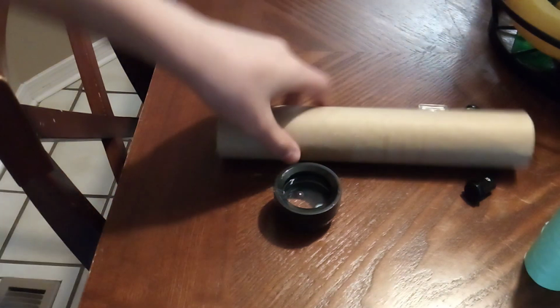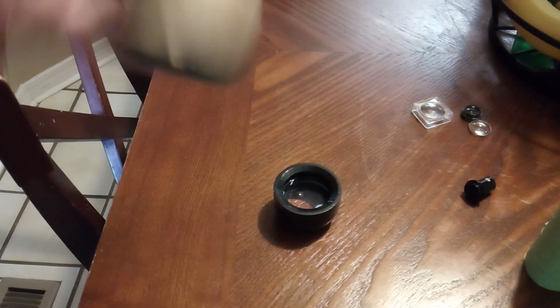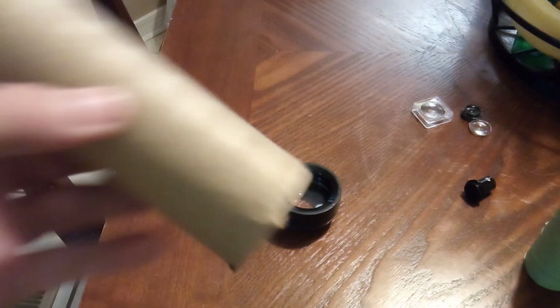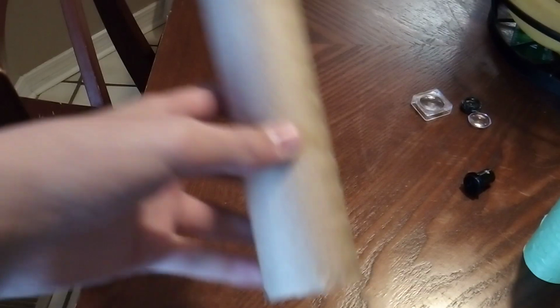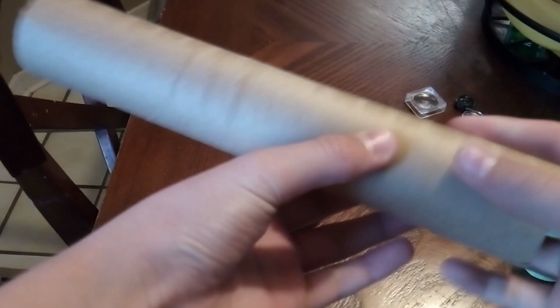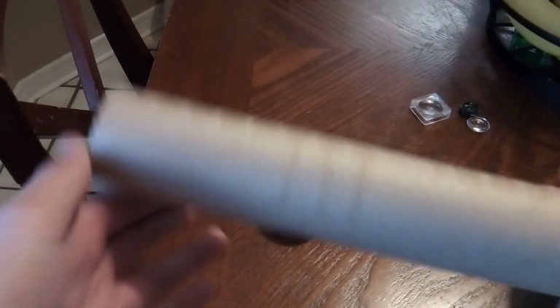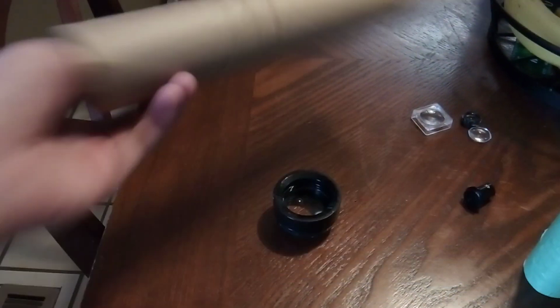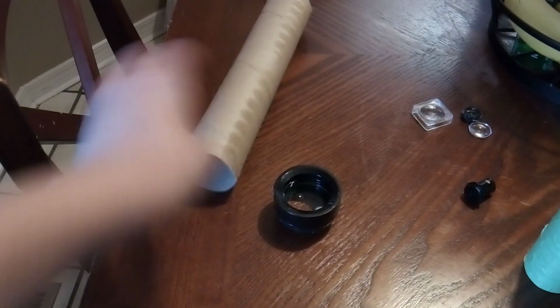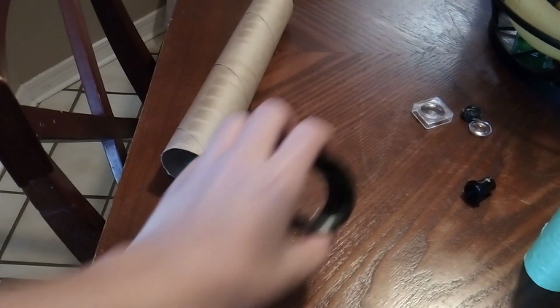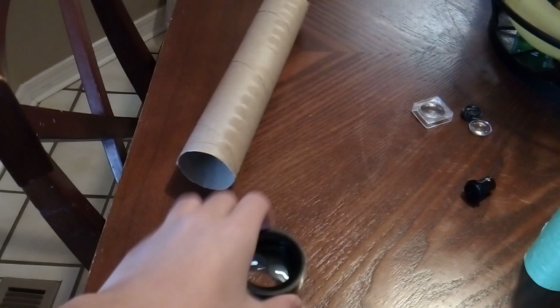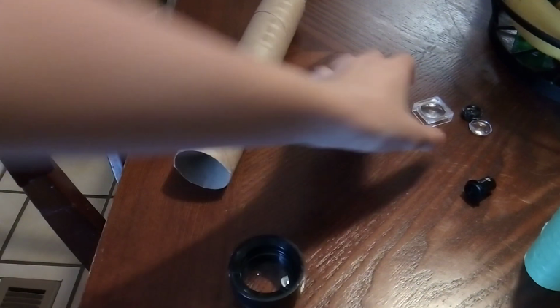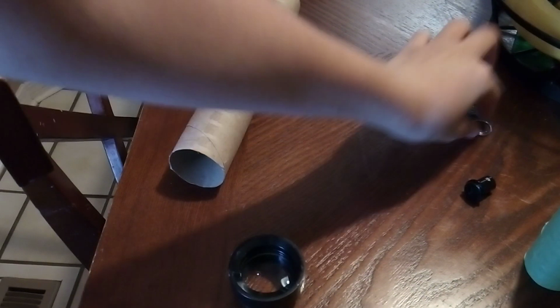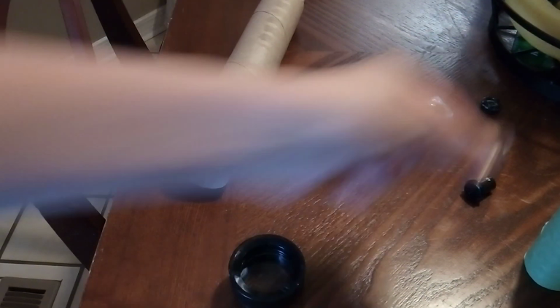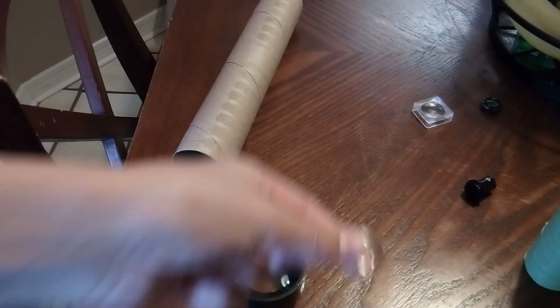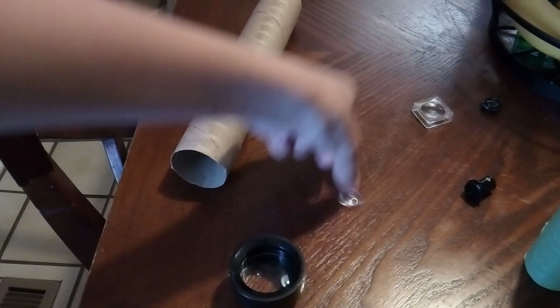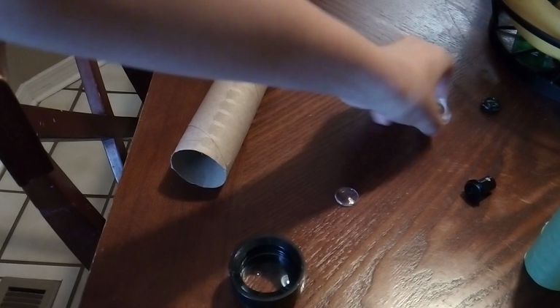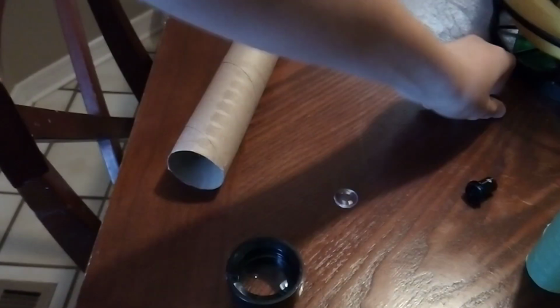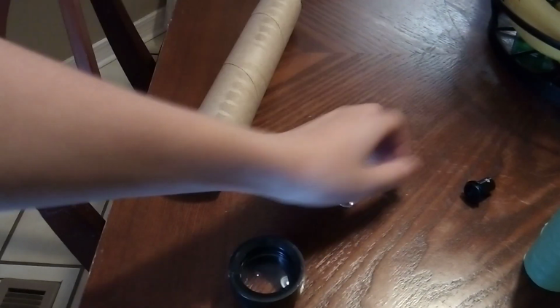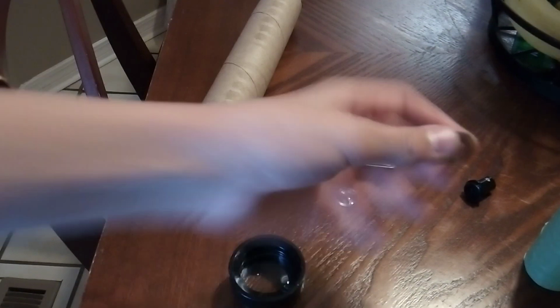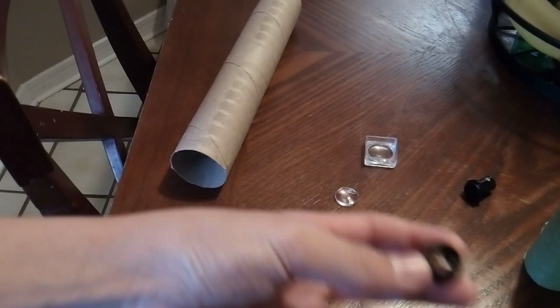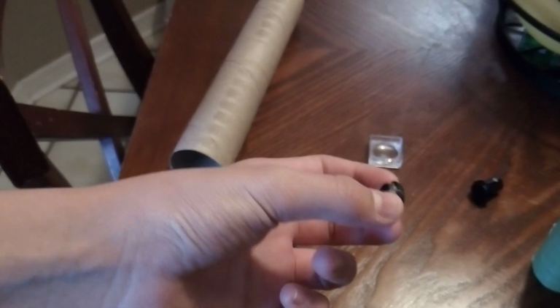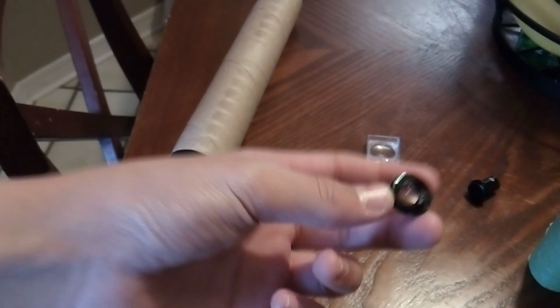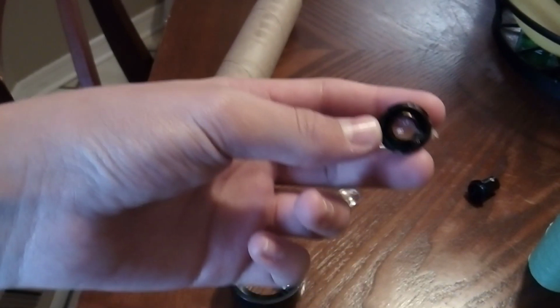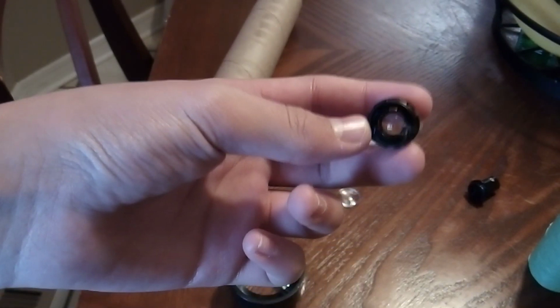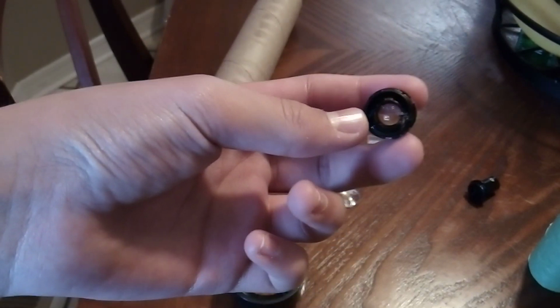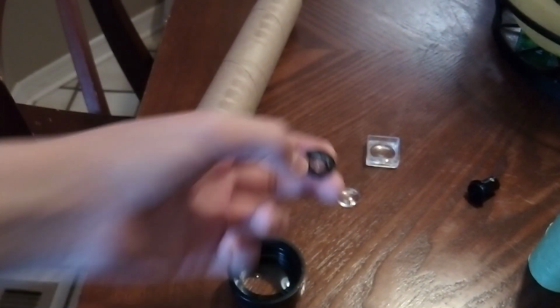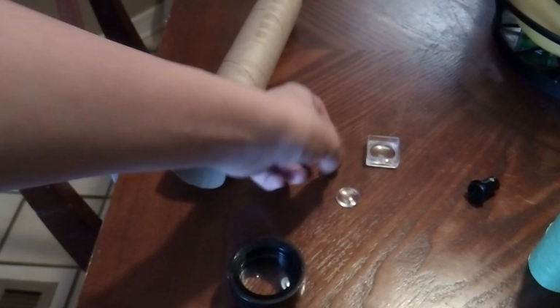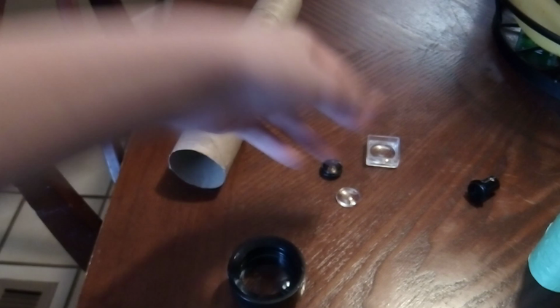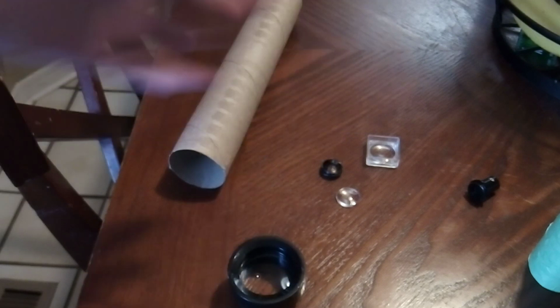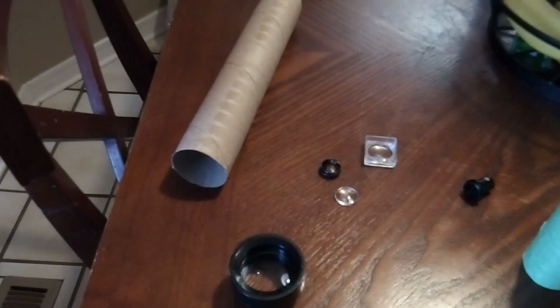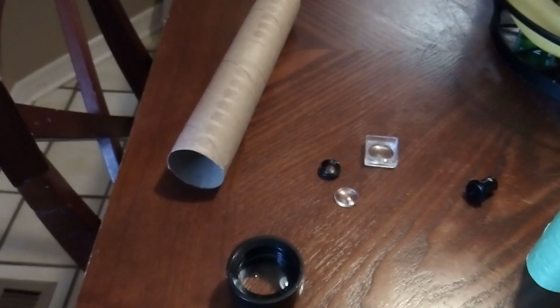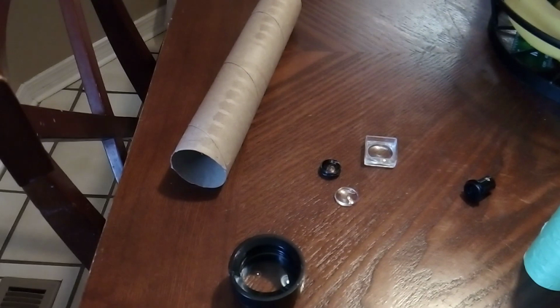So the supplies you're going to need is a cardboard tube, a large magnifying glass, a smaller magnifying glass, or a lens. Now this has a crack in it, but it shouldn't affect the capability of the telescope.